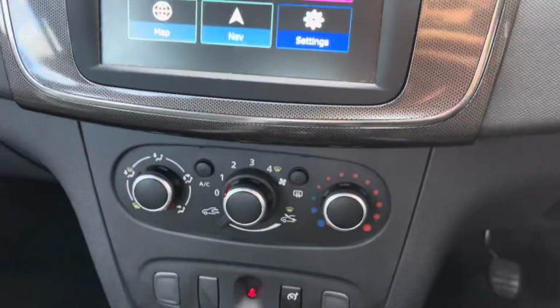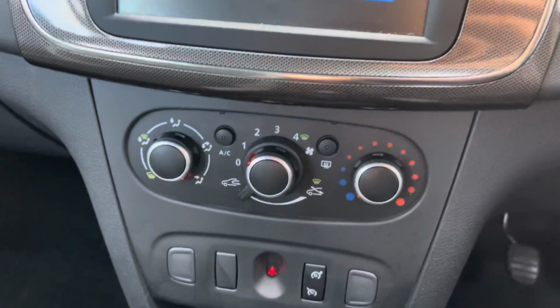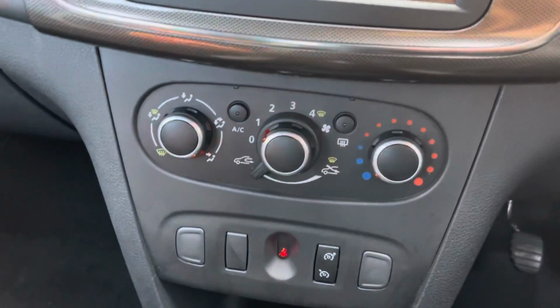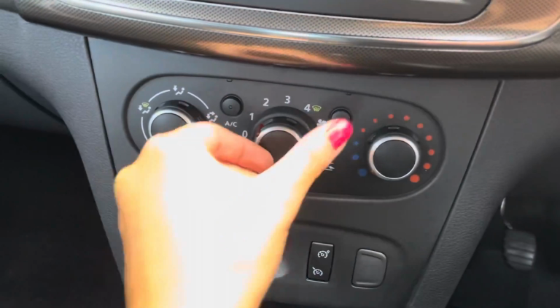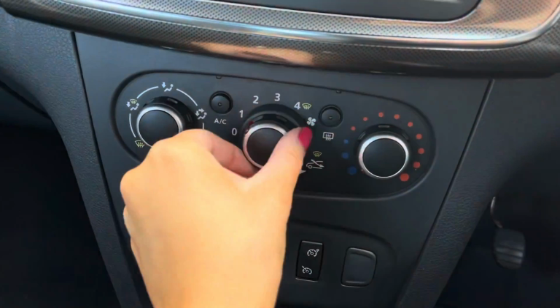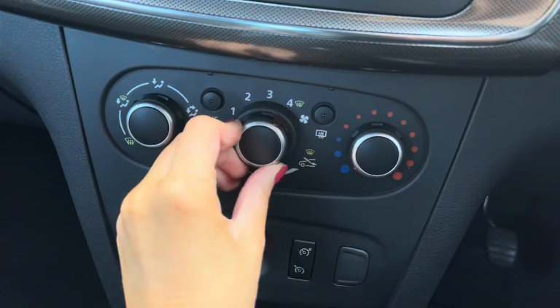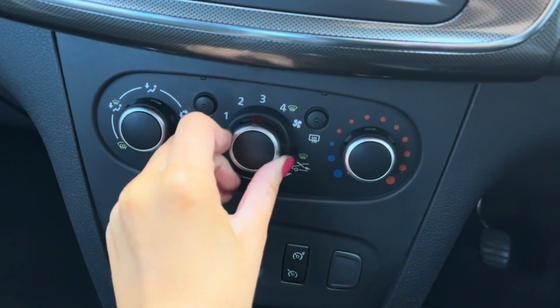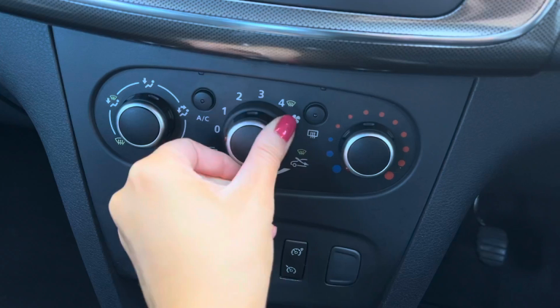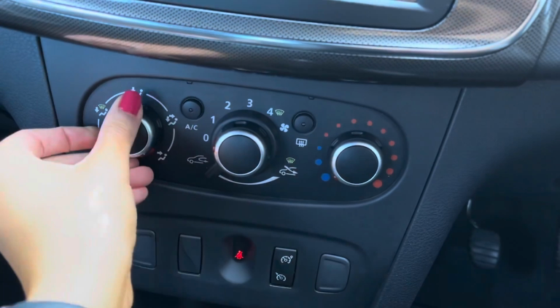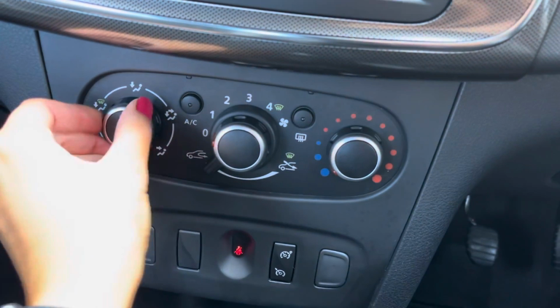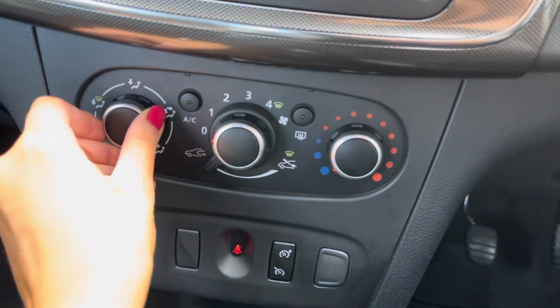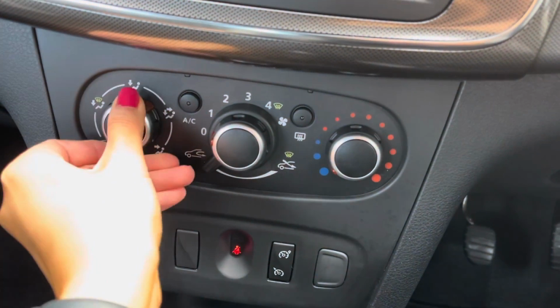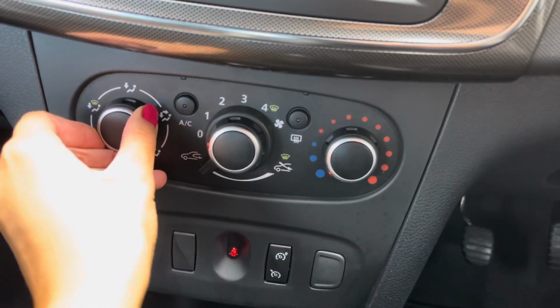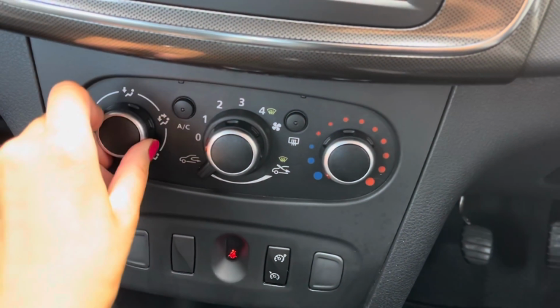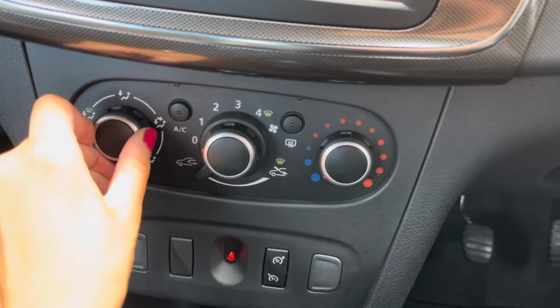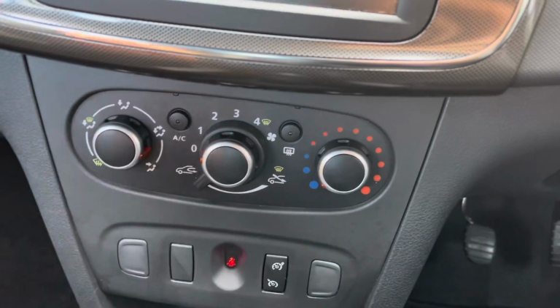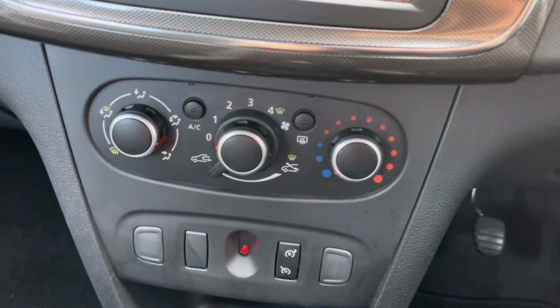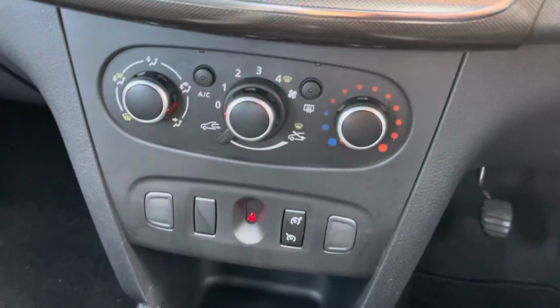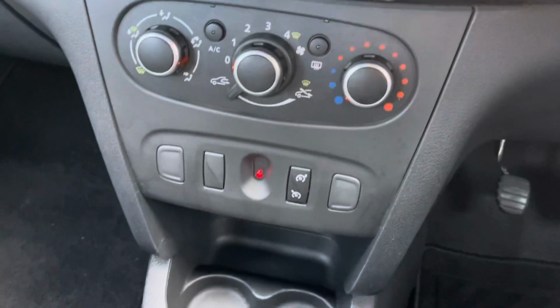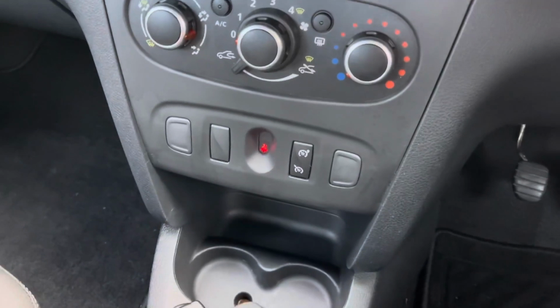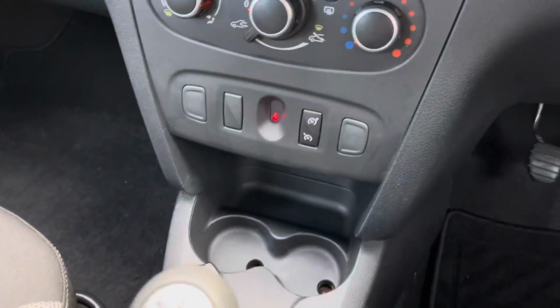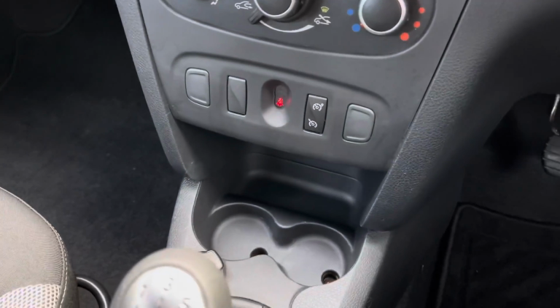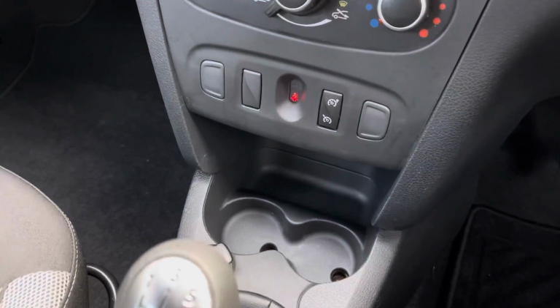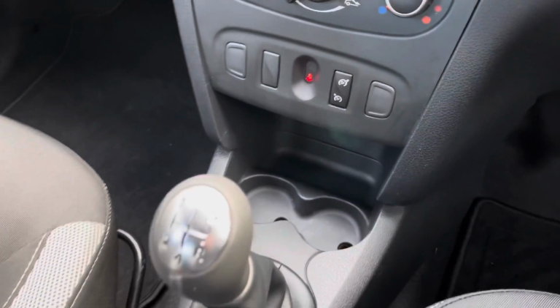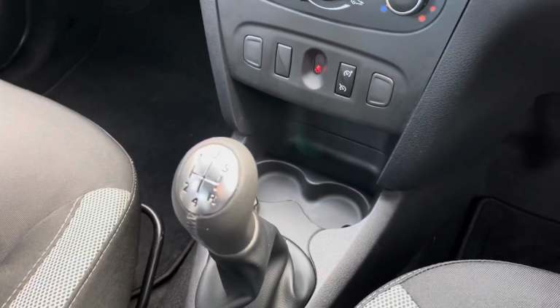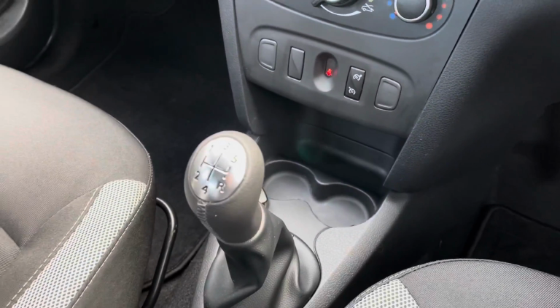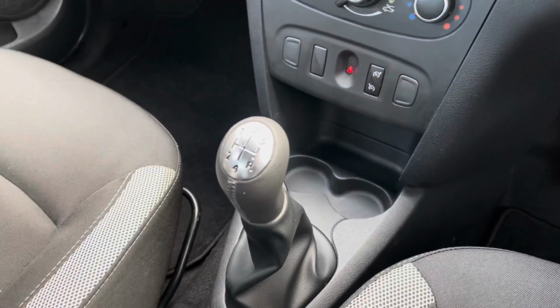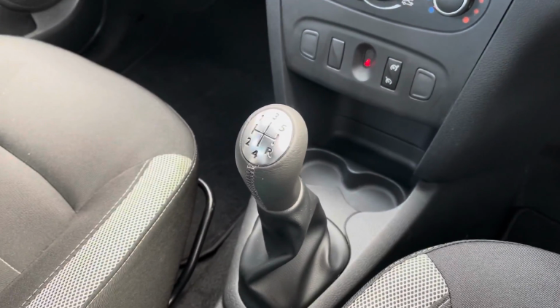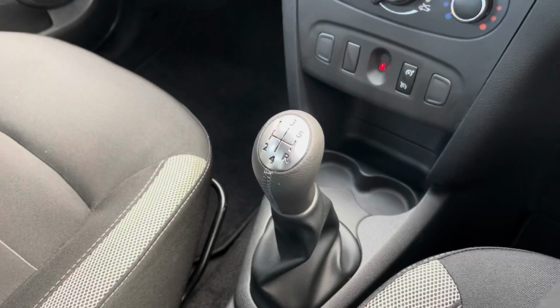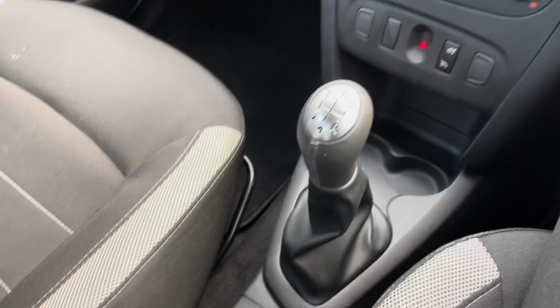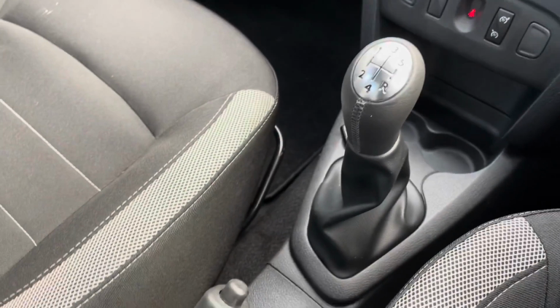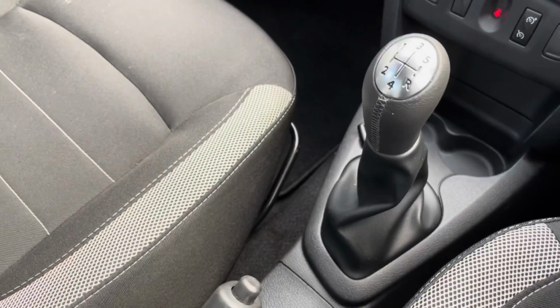Moving down, you've got the air conditioning controls, and I can confirm that all the dials are working just as they should — handy in the summer months when it gets a bit hotter outside. You've also got dual cup holders for storage and the five speed manual gear stick.